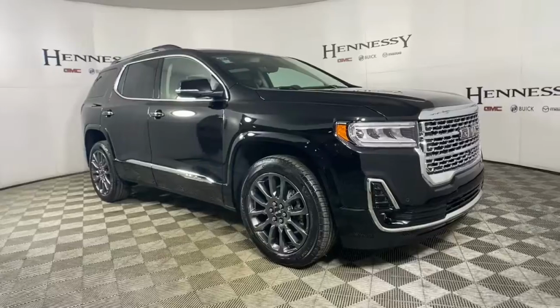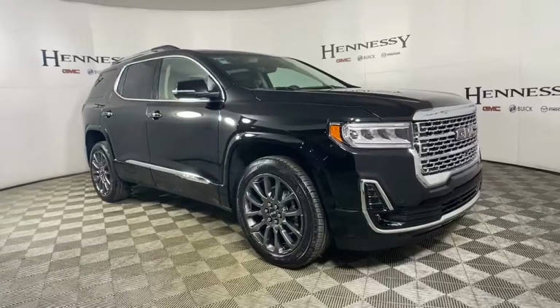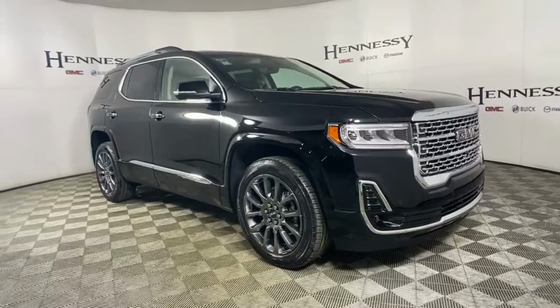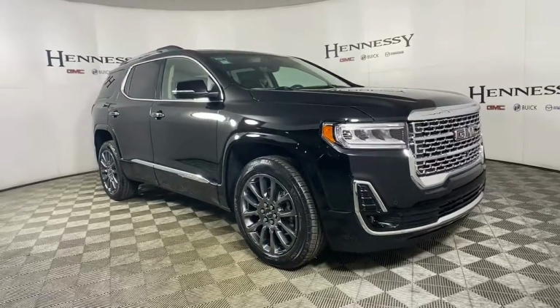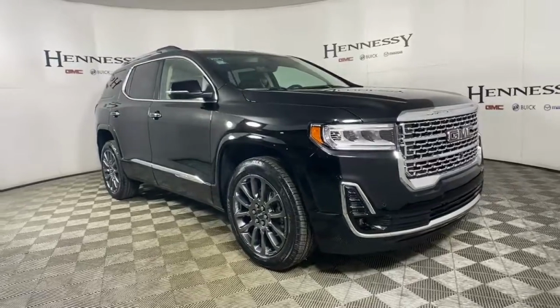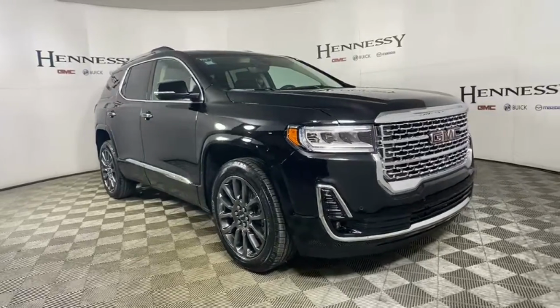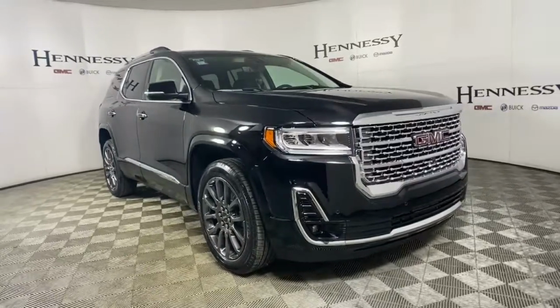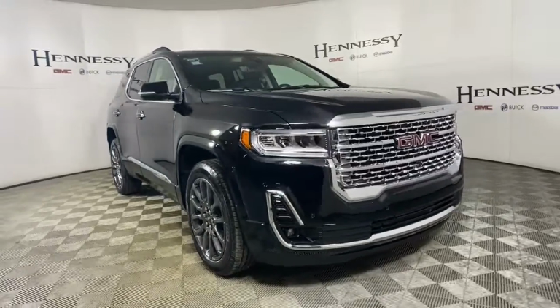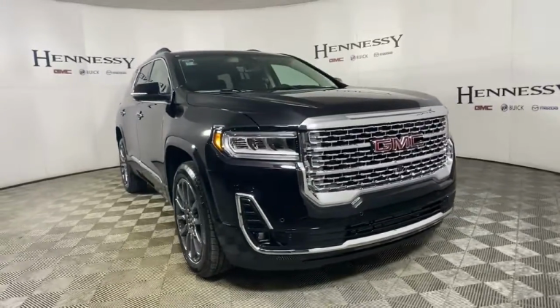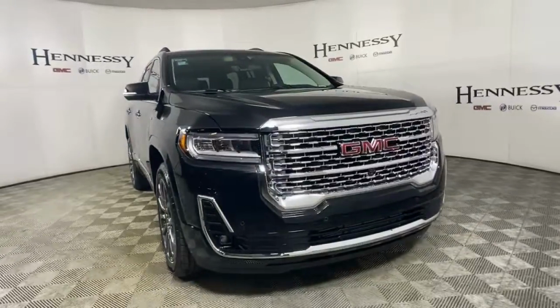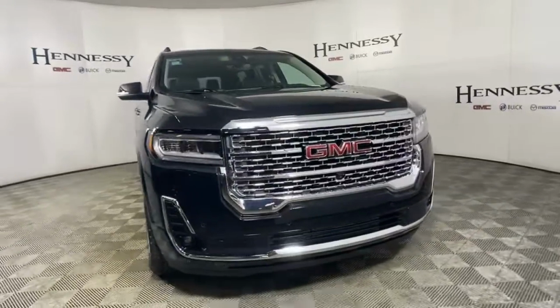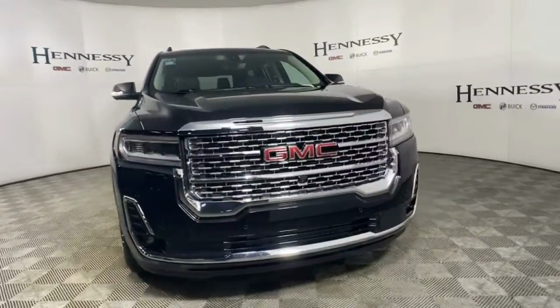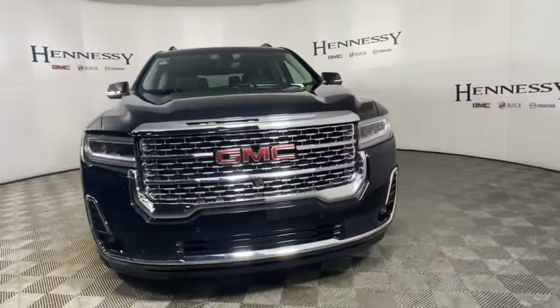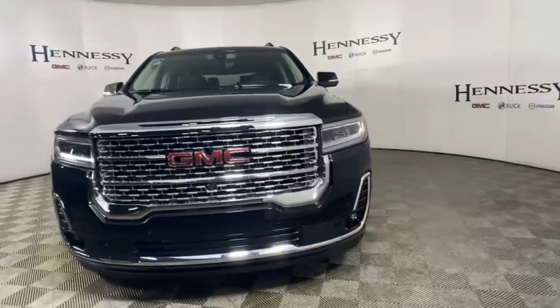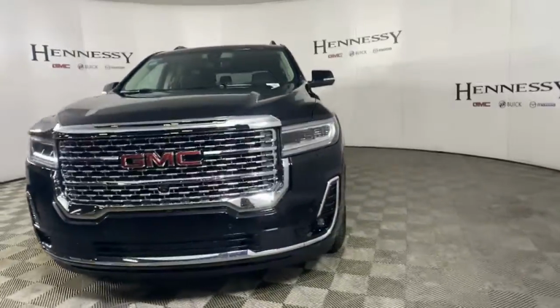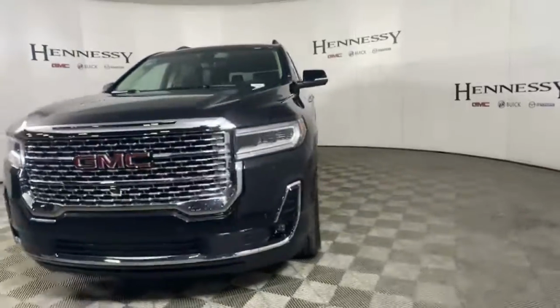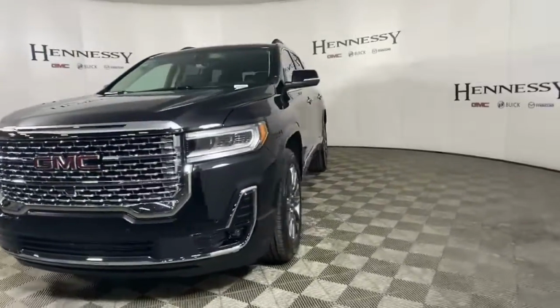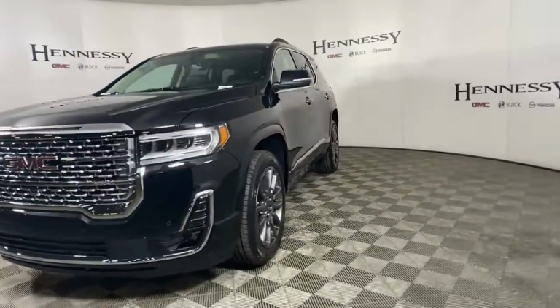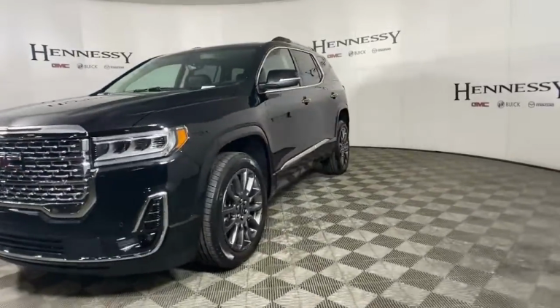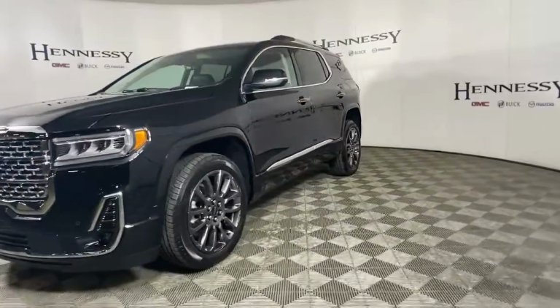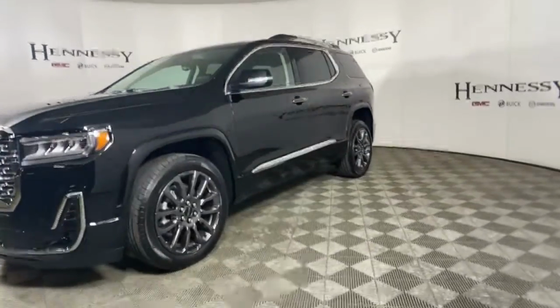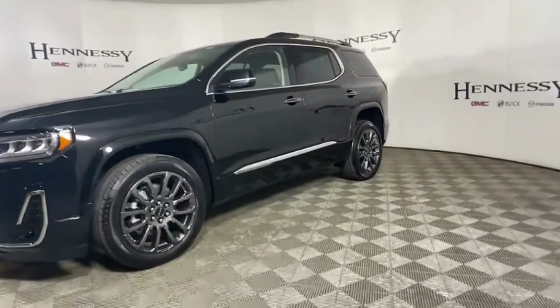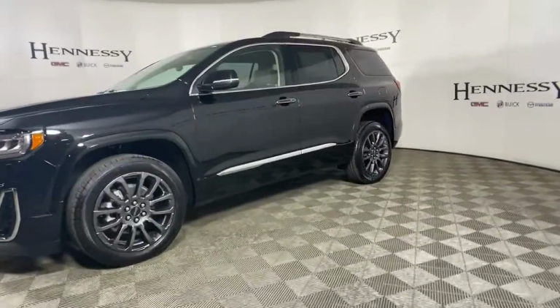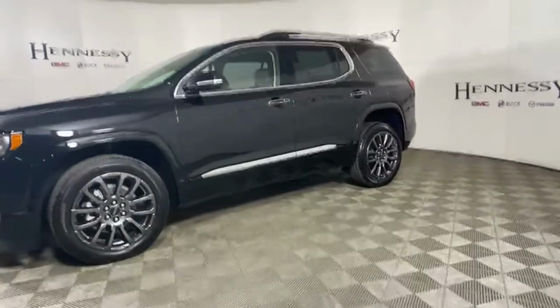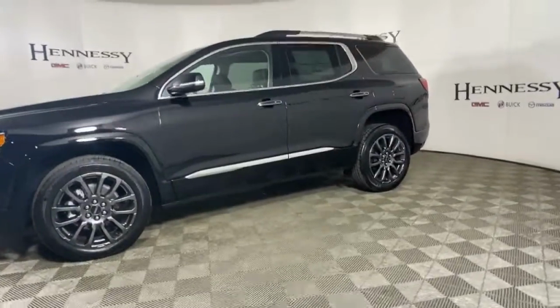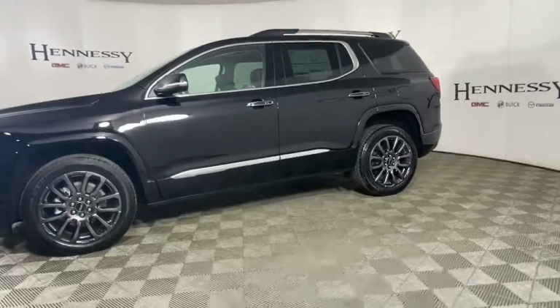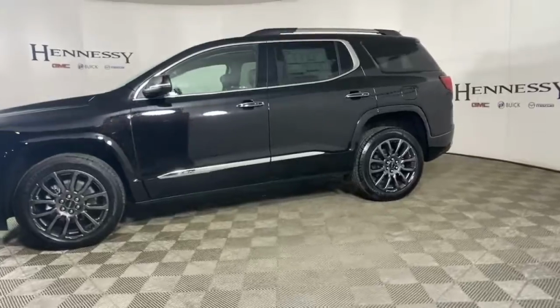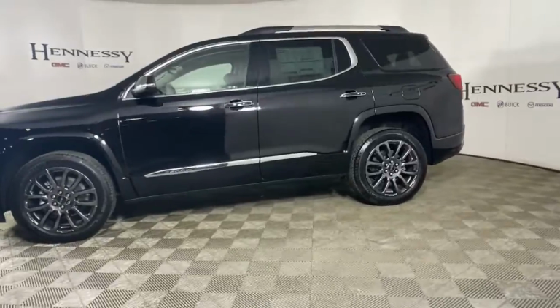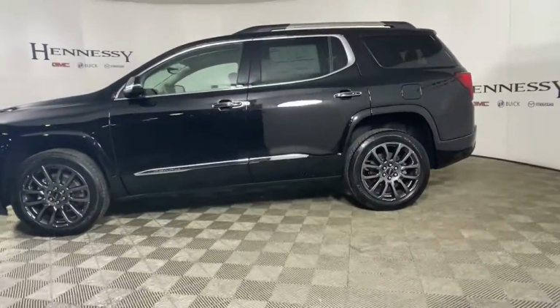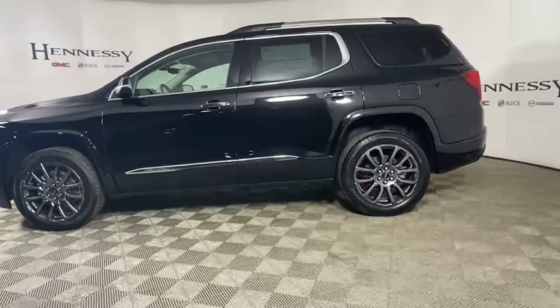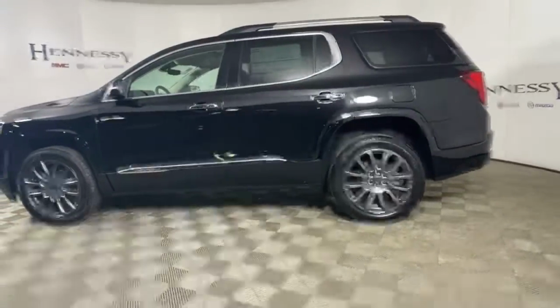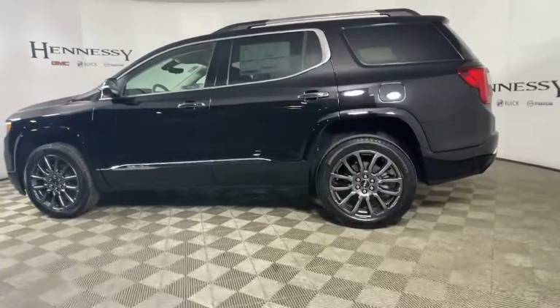Check out this 2022 GMC Acadia. Now is the perfect time to start a fresh new chapter in your traveling life. Take a closer look at this vehicle — its design and features represent an outstanding value.